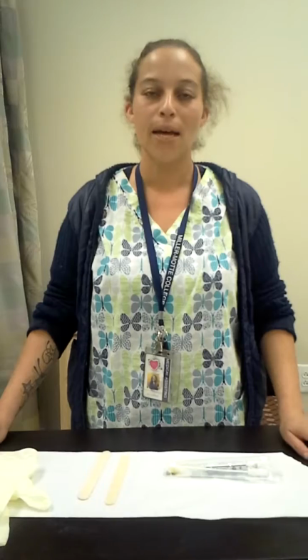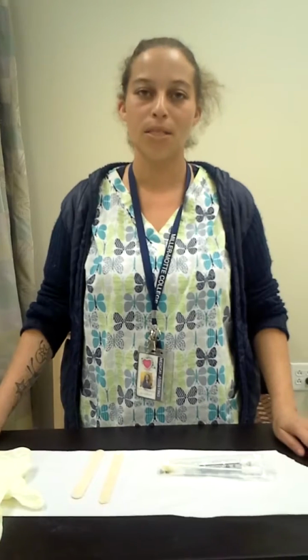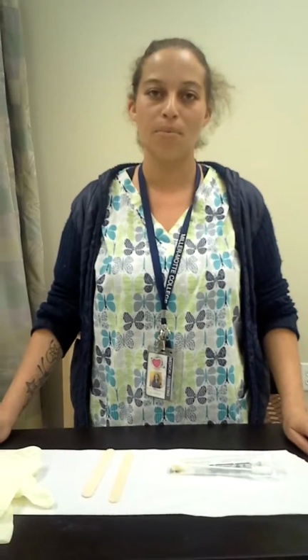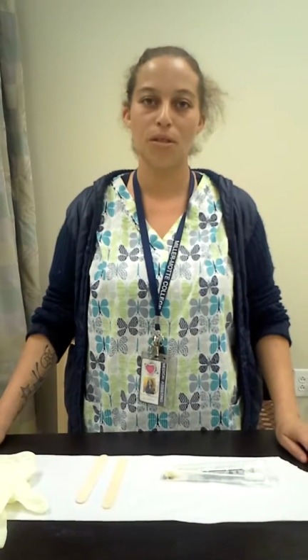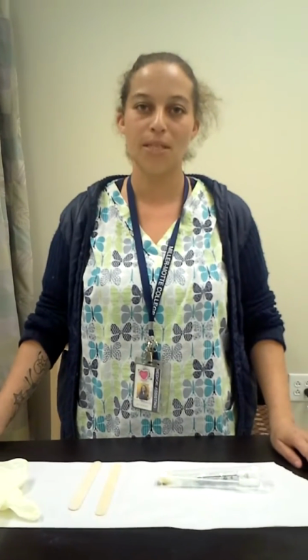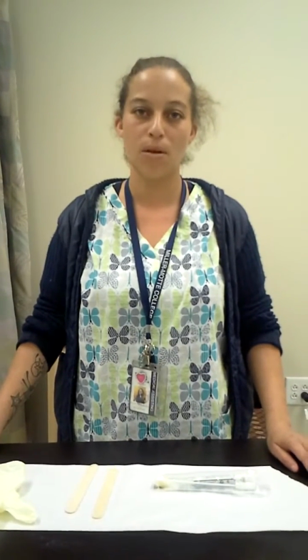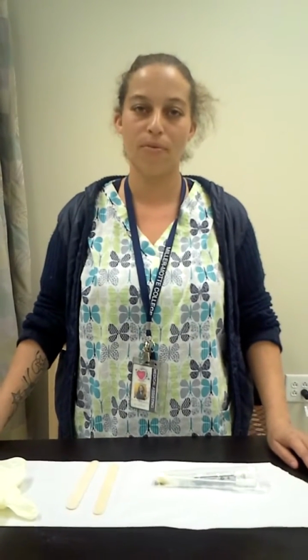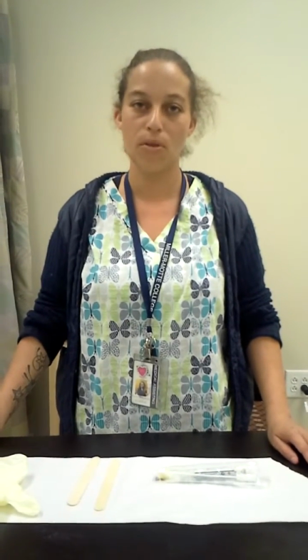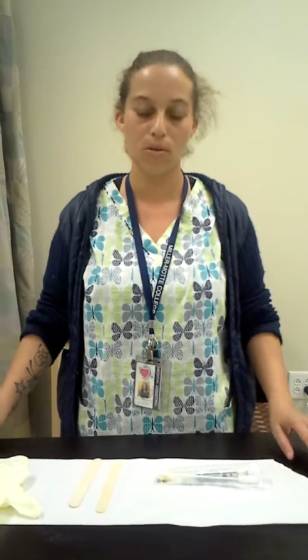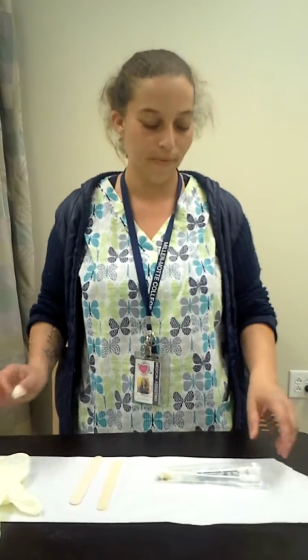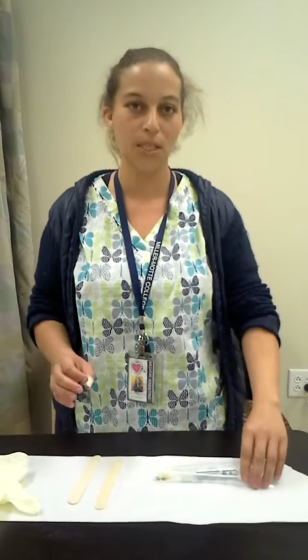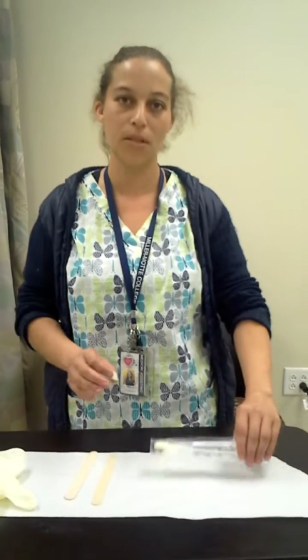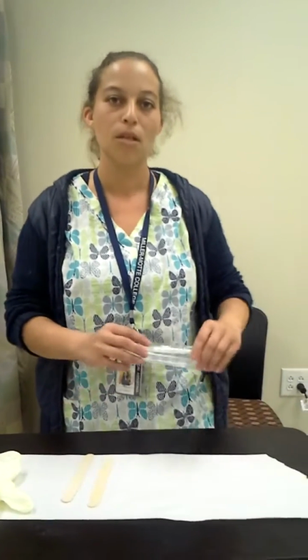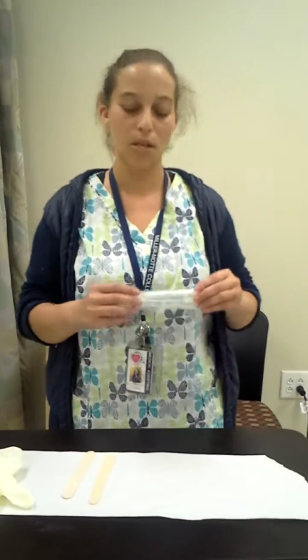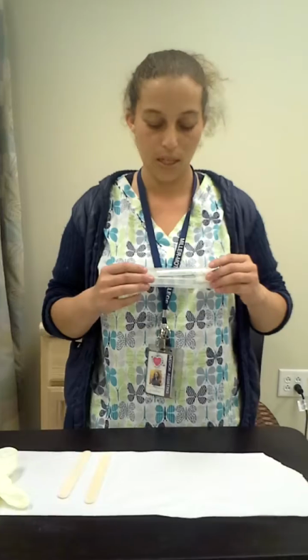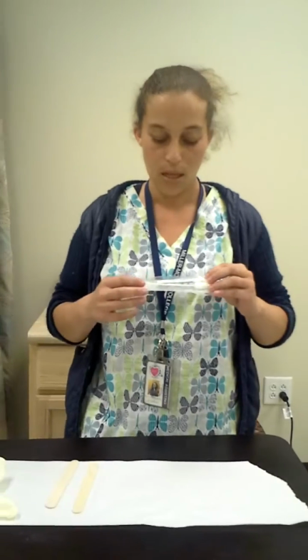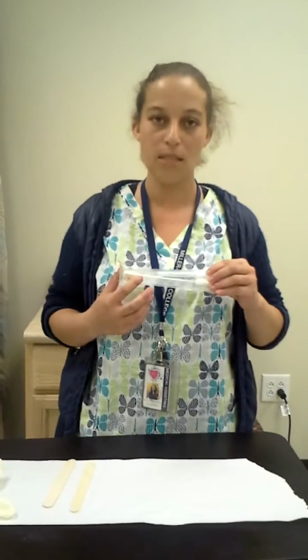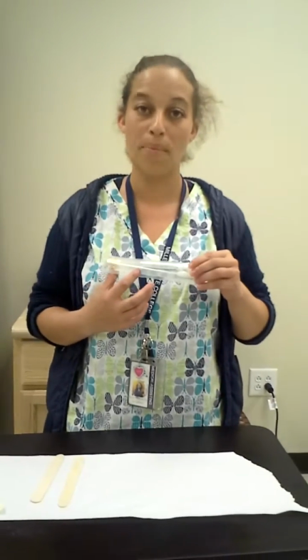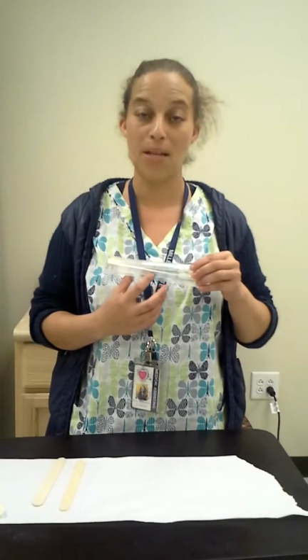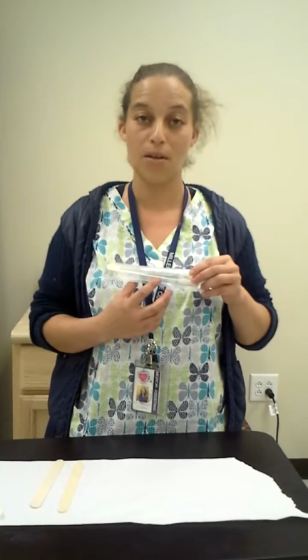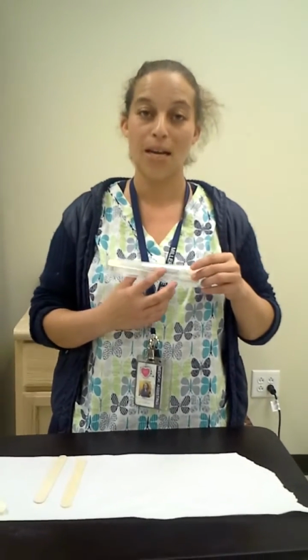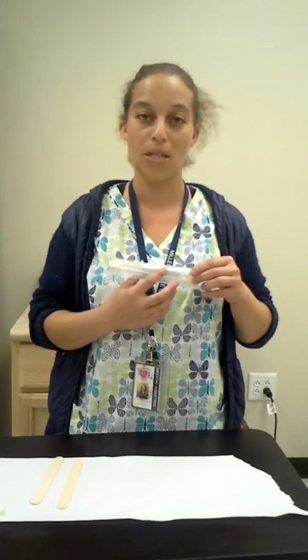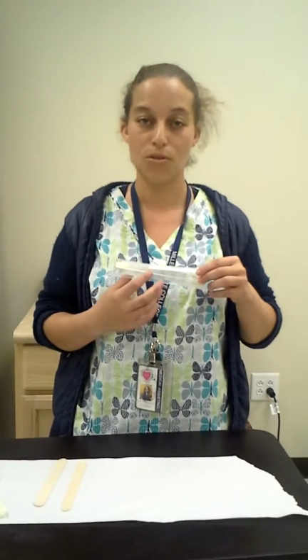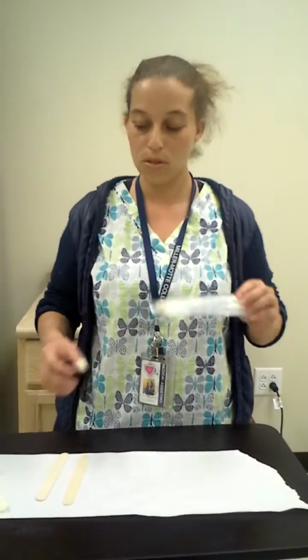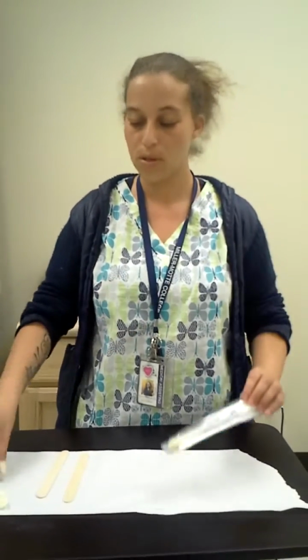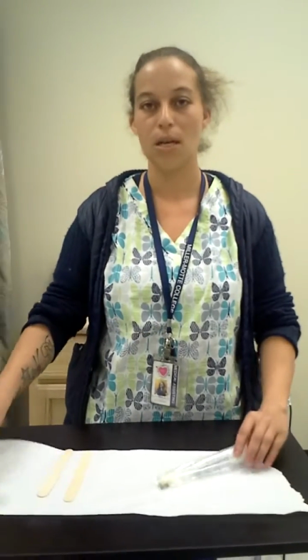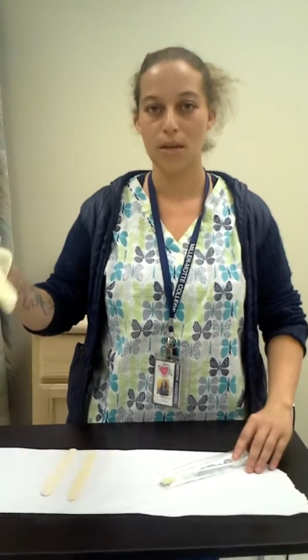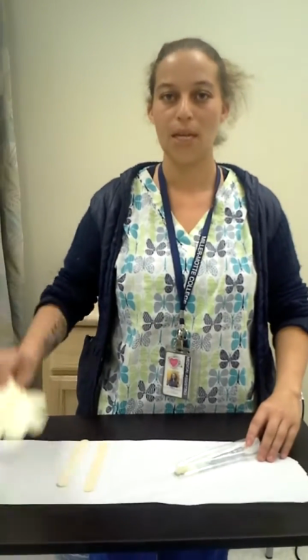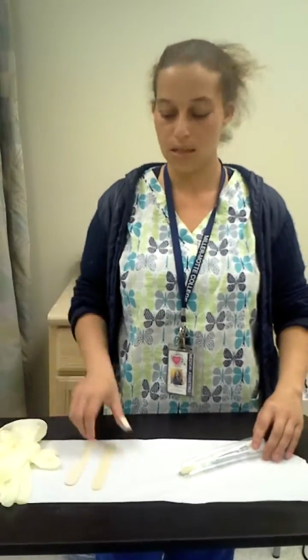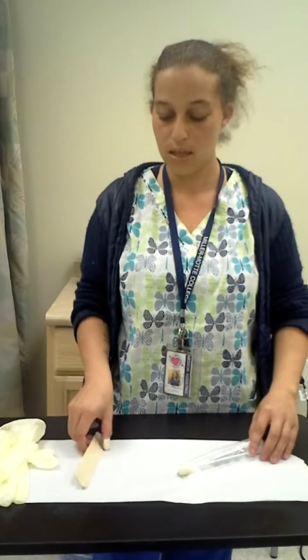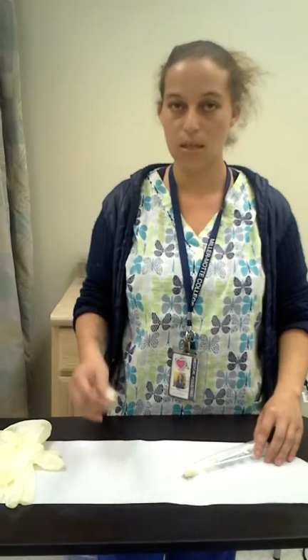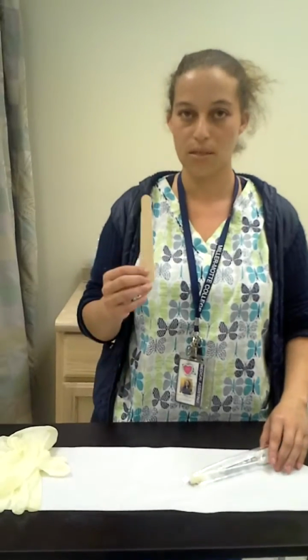Hello, today I'll be showing you the steps on how to perform a throat culture. First things first, you're going to need a cotton swab applicator as well as a culture suit, gloves, and a tongue depressor.